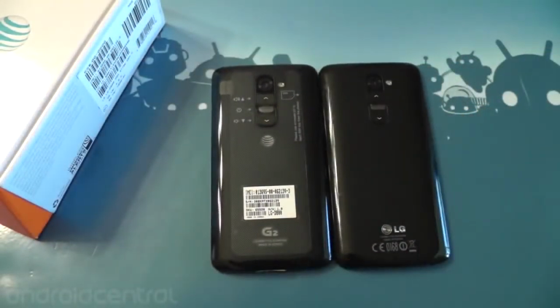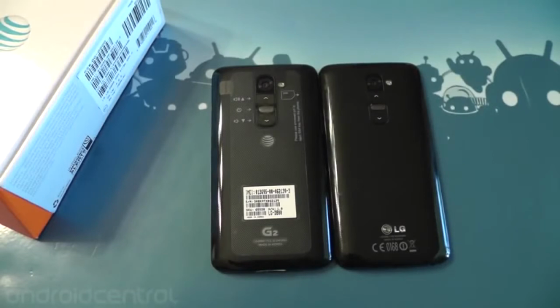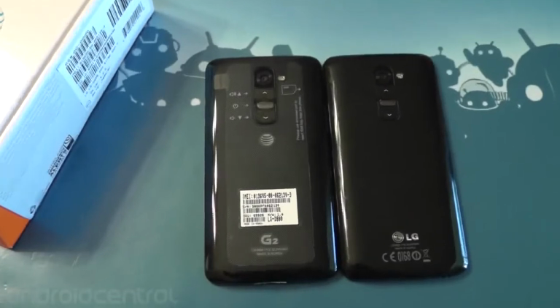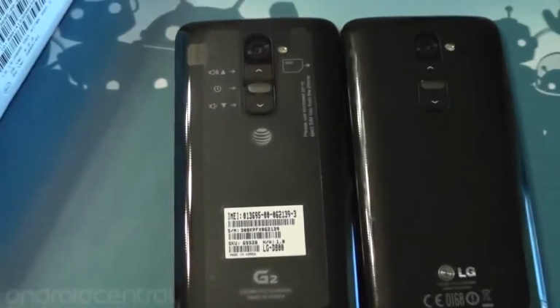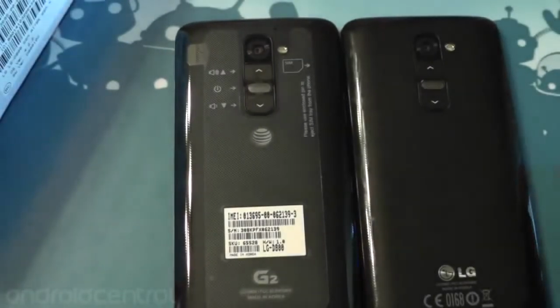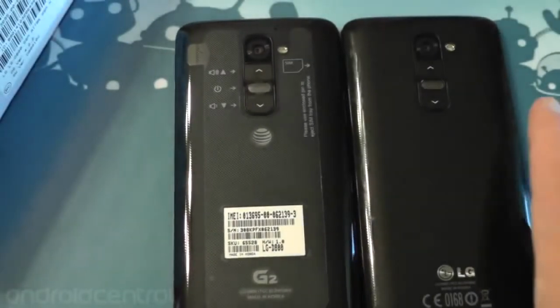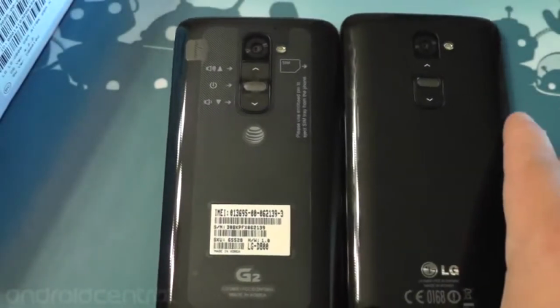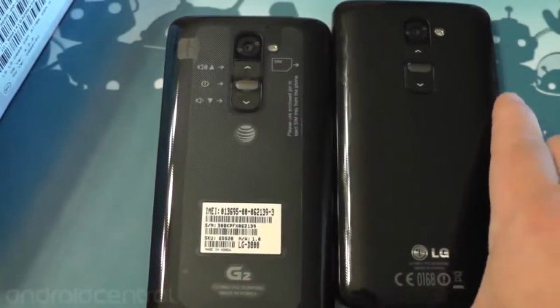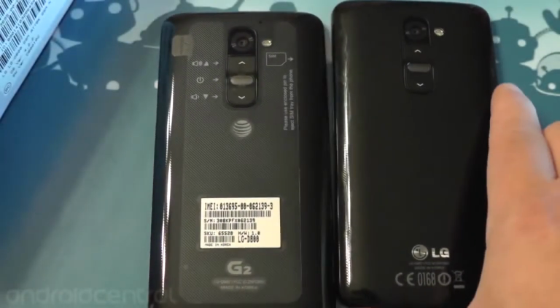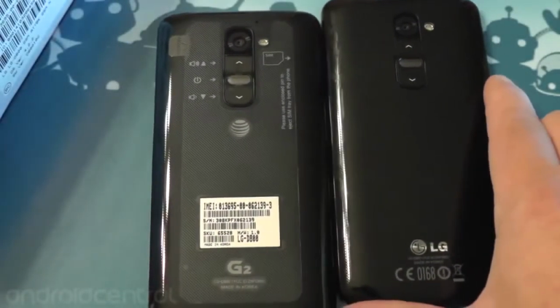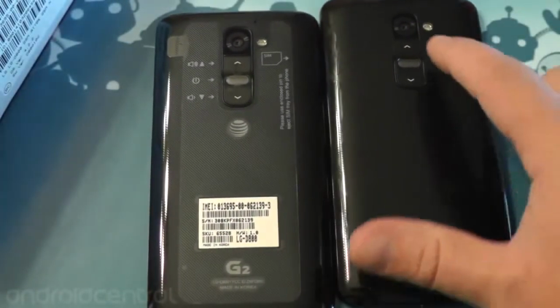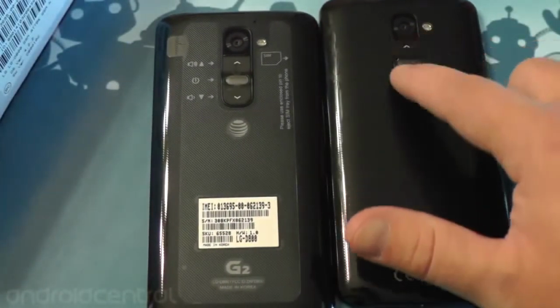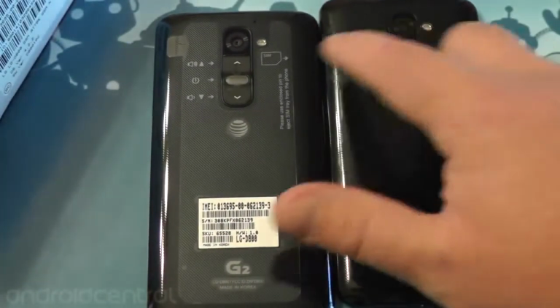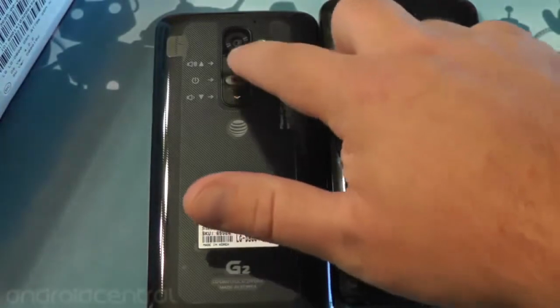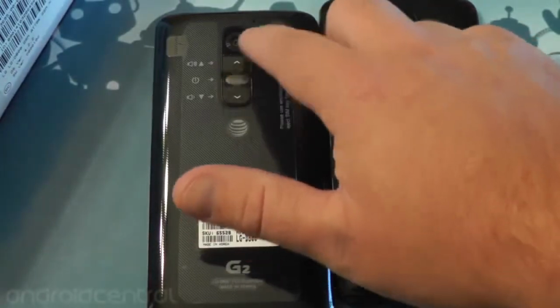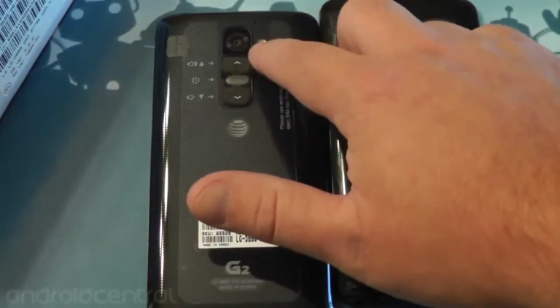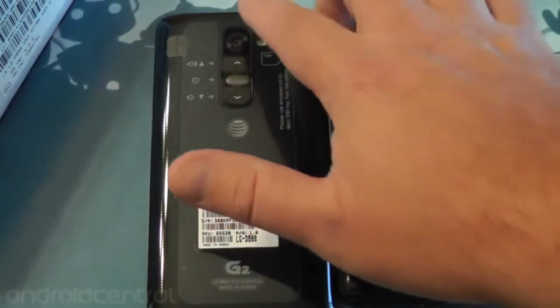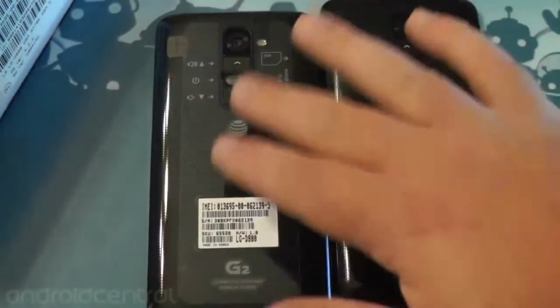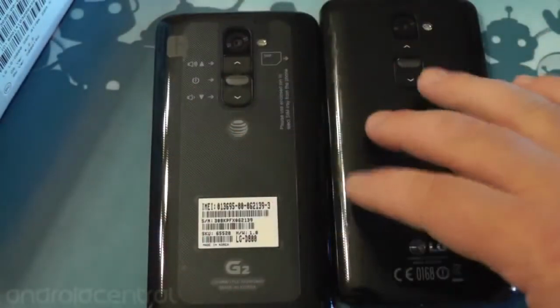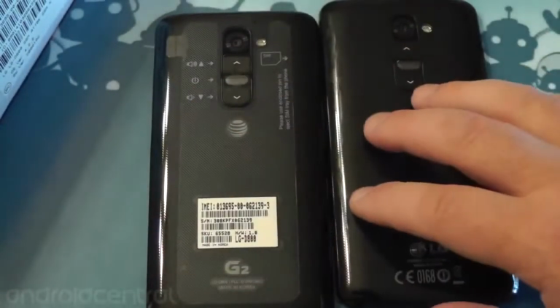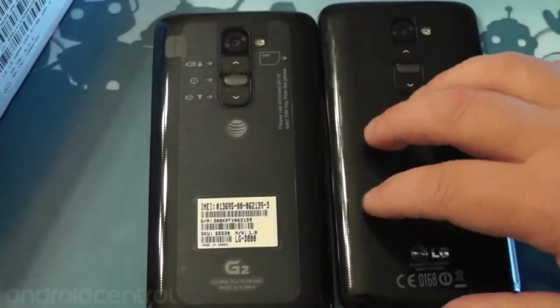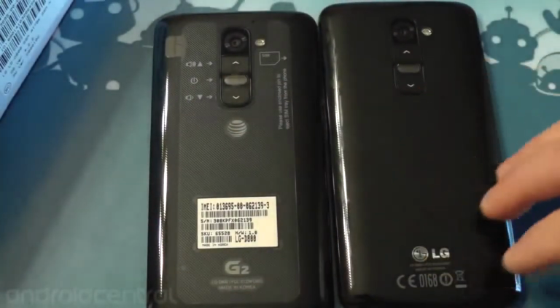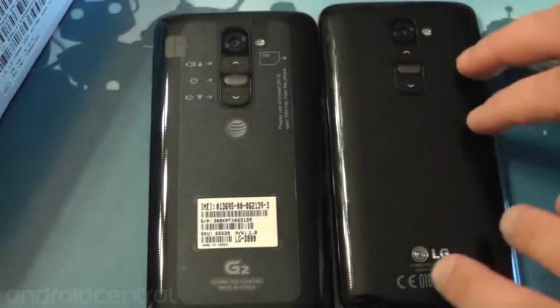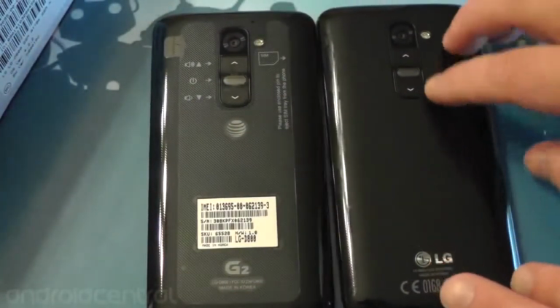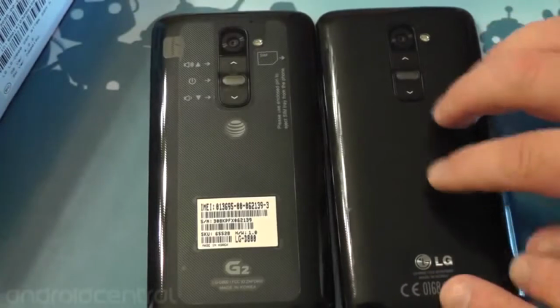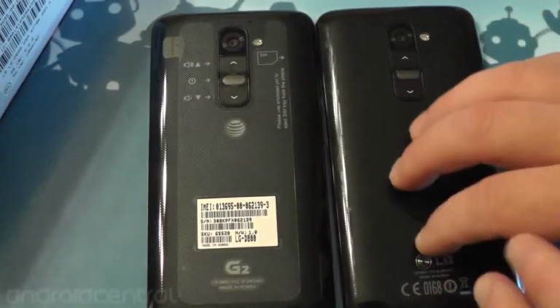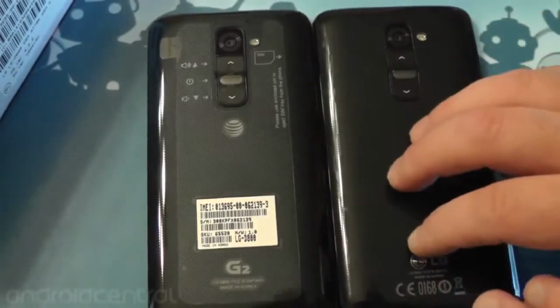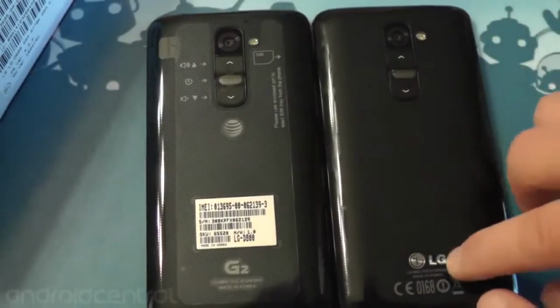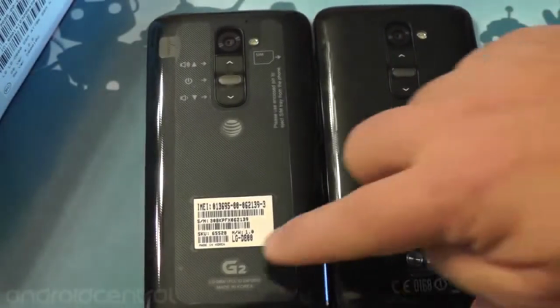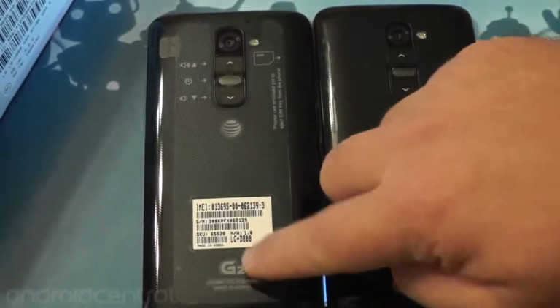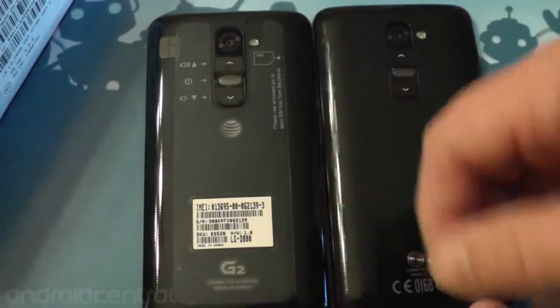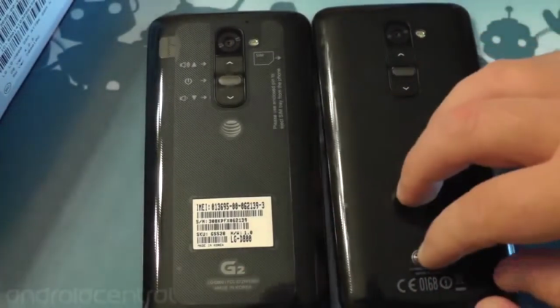Same look, same feel, just down to a couple logos that have changed — otherwise these look and are exactly the same. The buttons have not changed. If you've seen the Verizon one, the Verizon LG G2 changed the buttons. AT&T has not; you've just got a couple different logos.